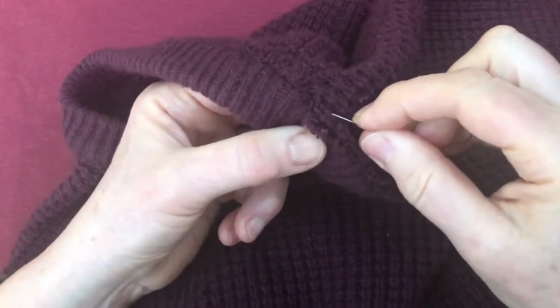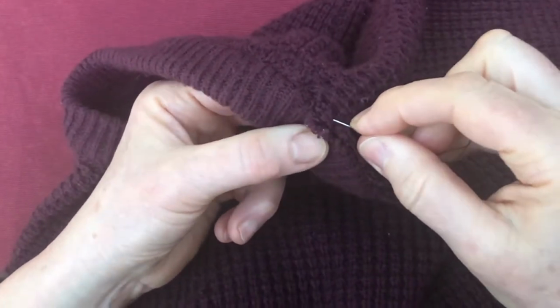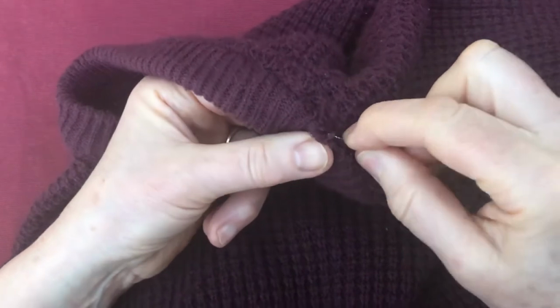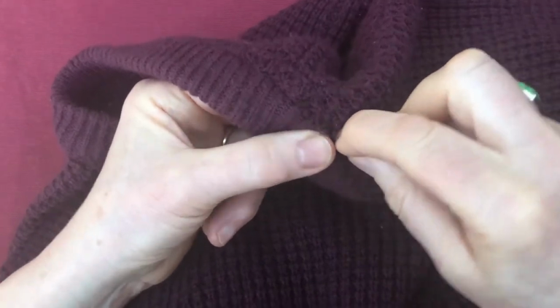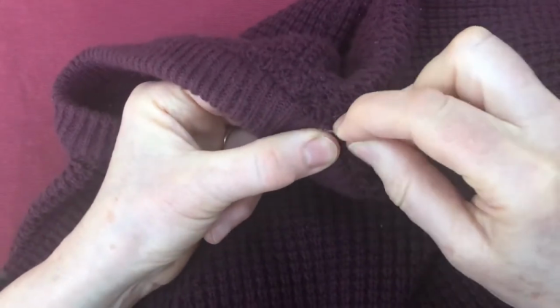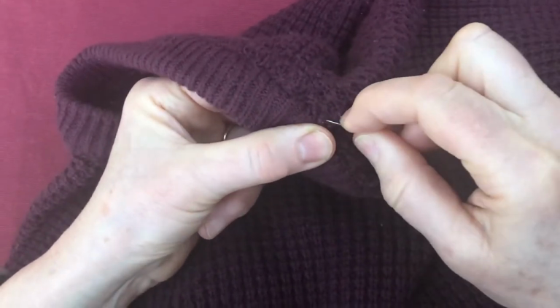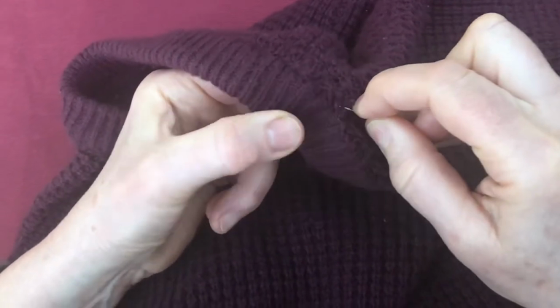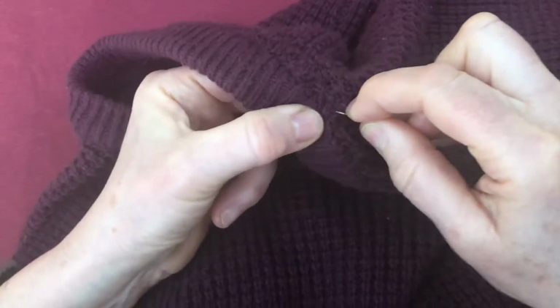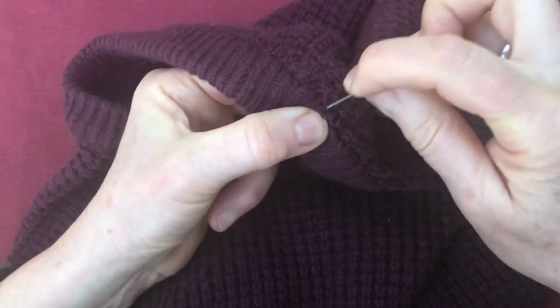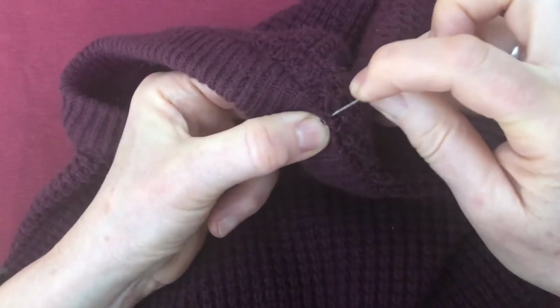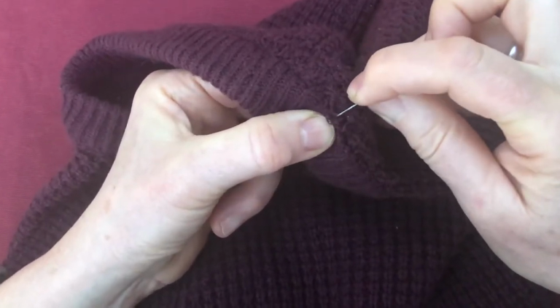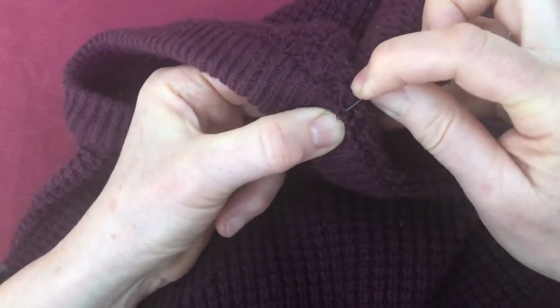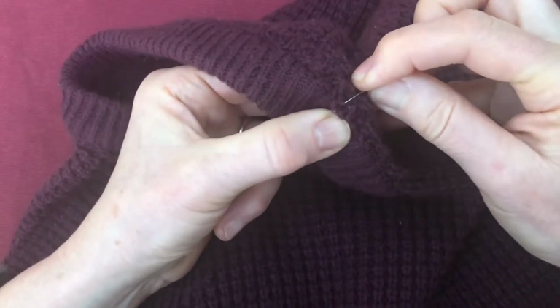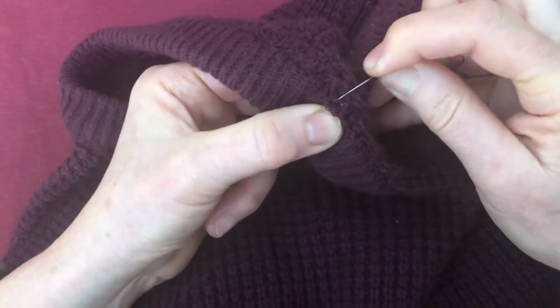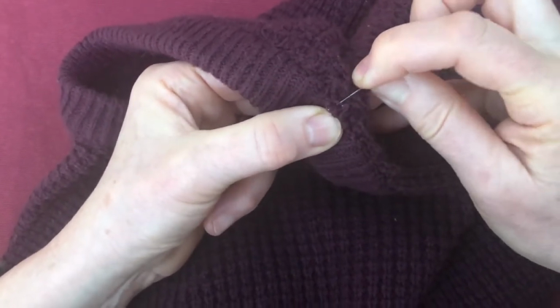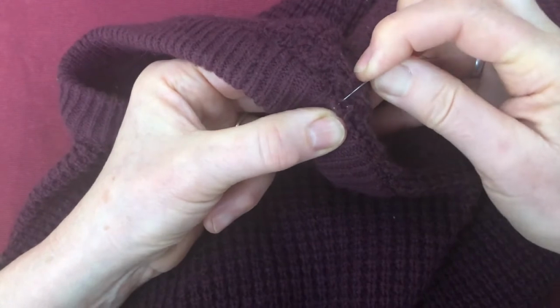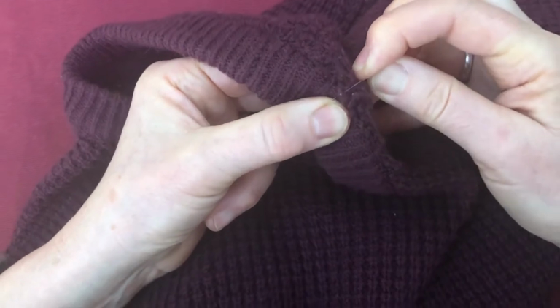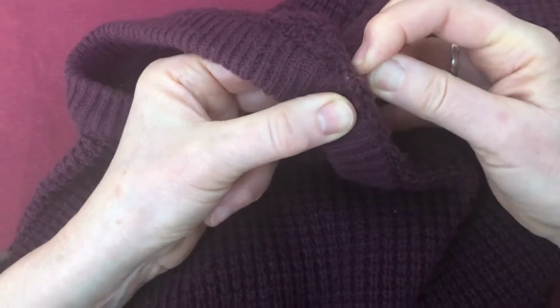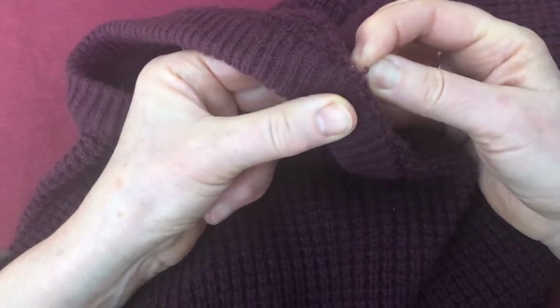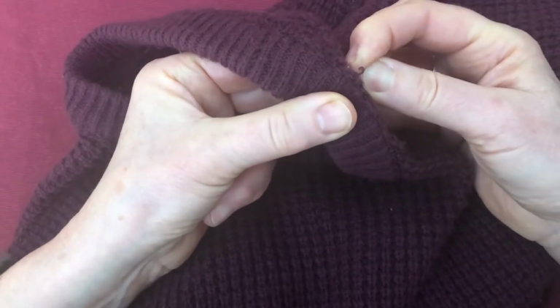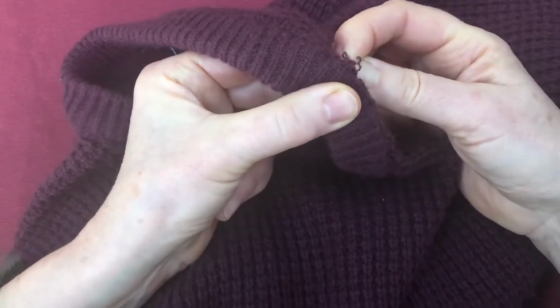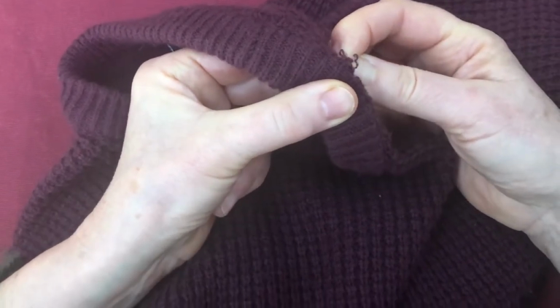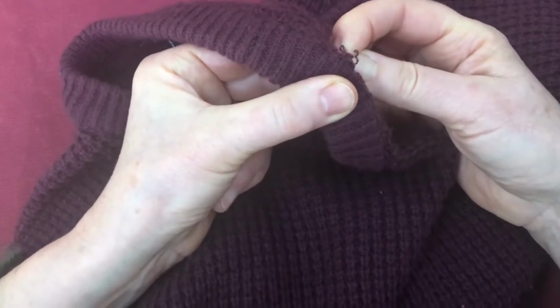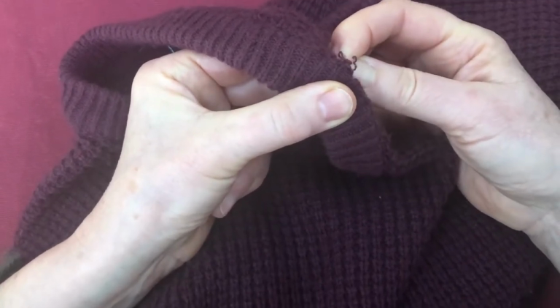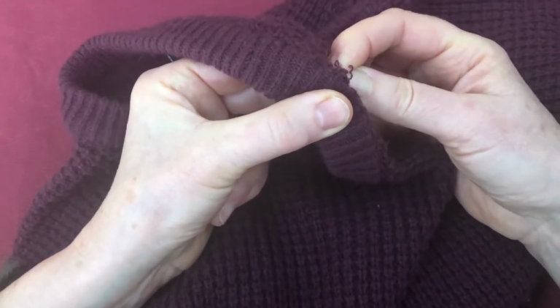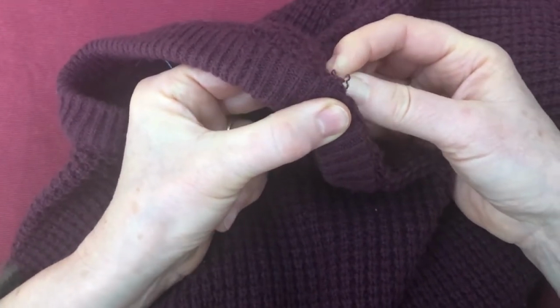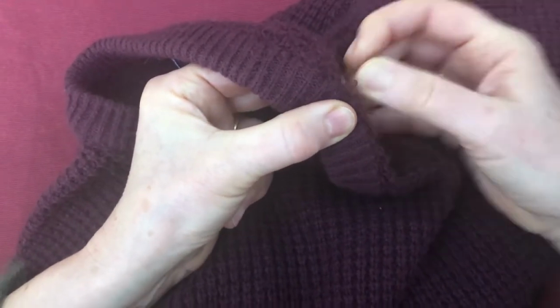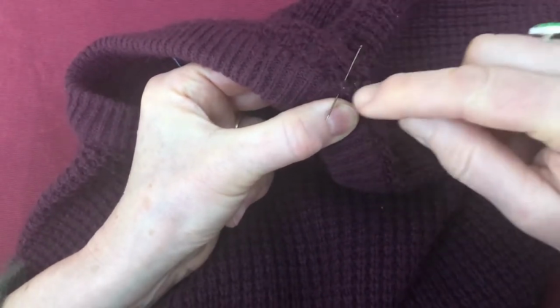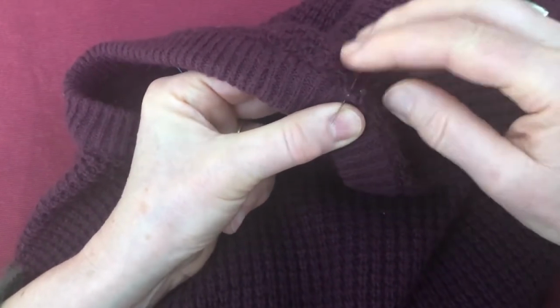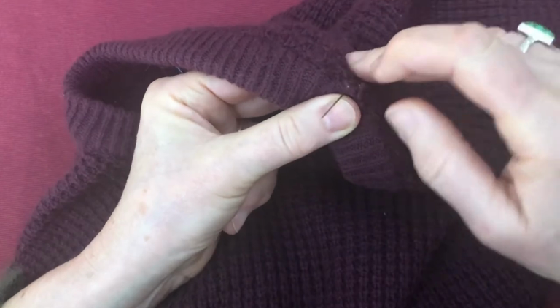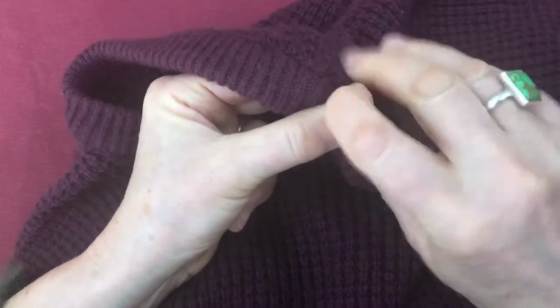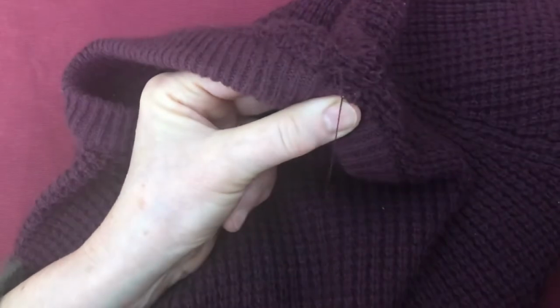Tuck the cloth under, fold it down and pick up the rib again. There we are — it's not going to undo because I've picked up through a loop that hasn't come apart.